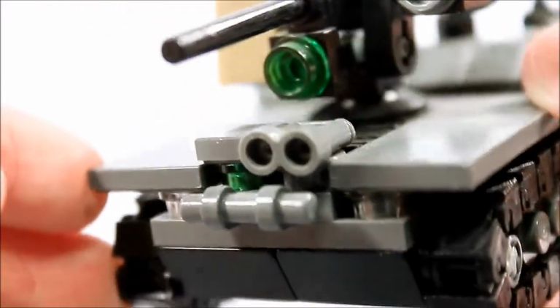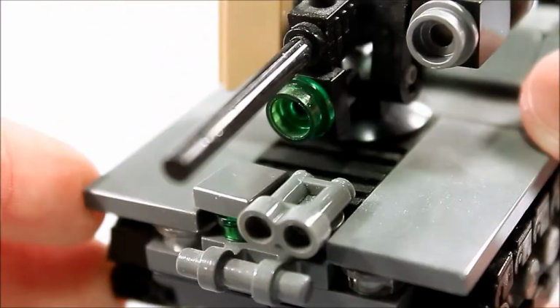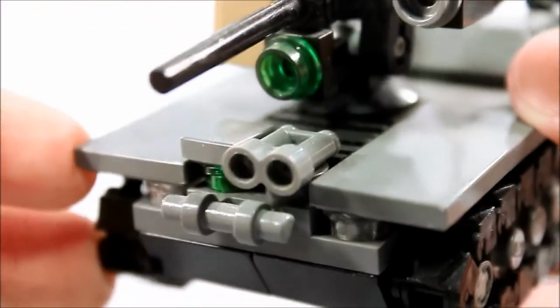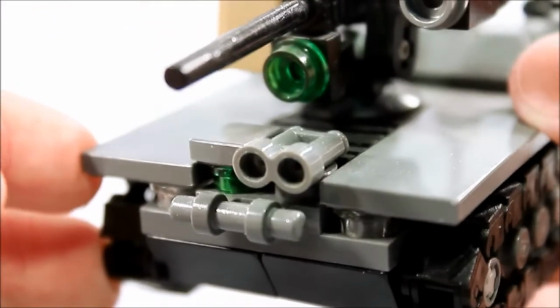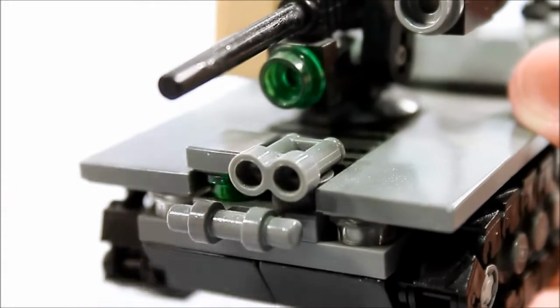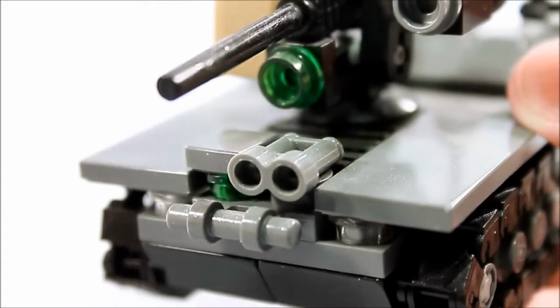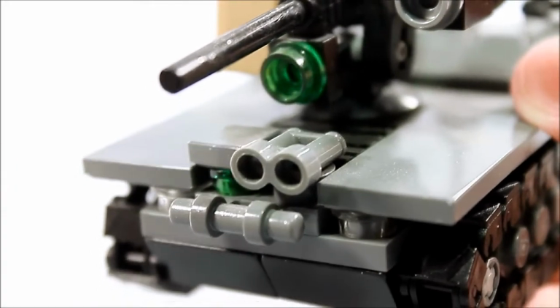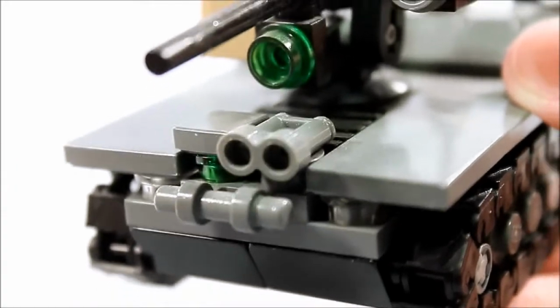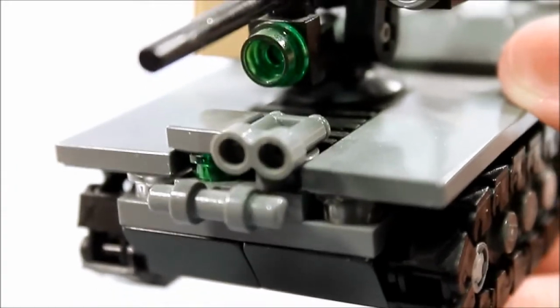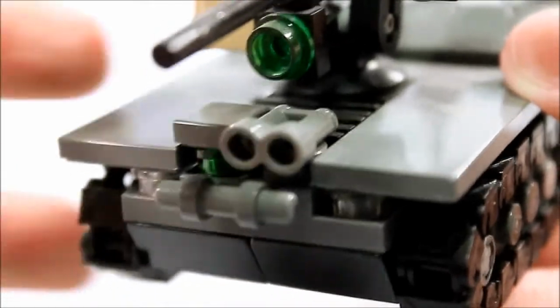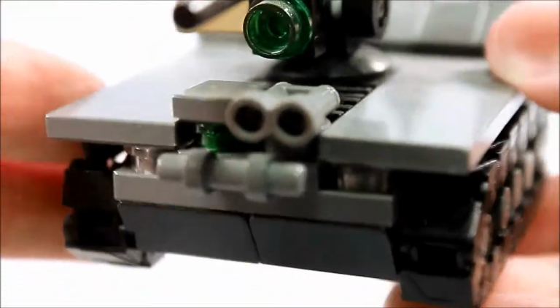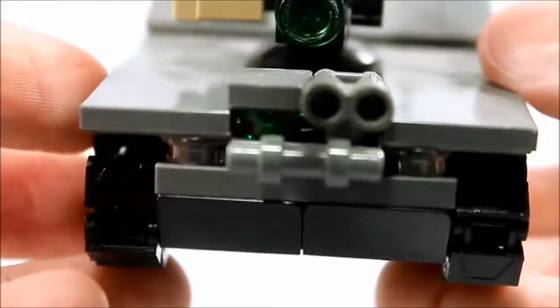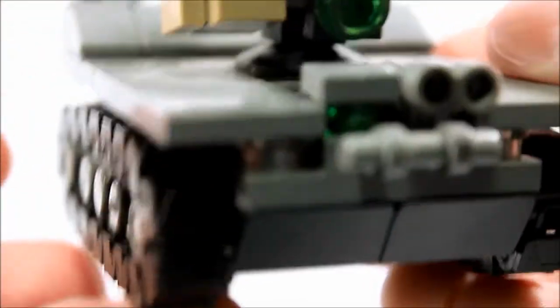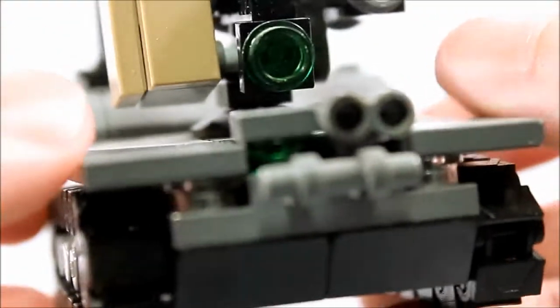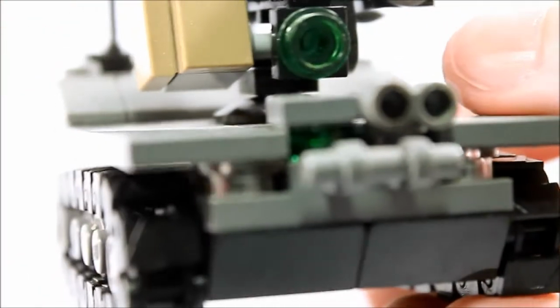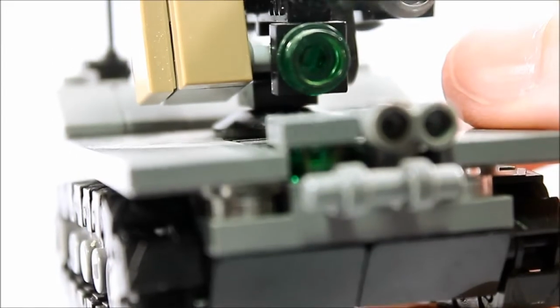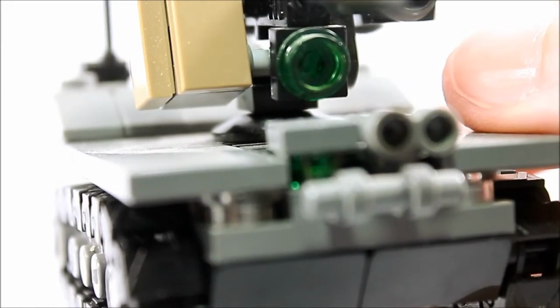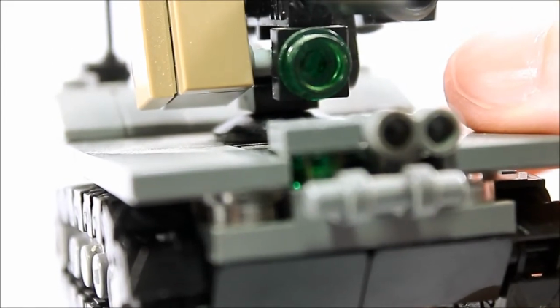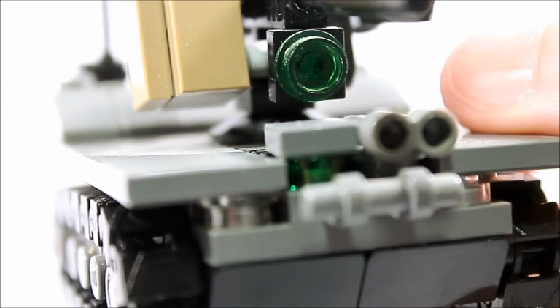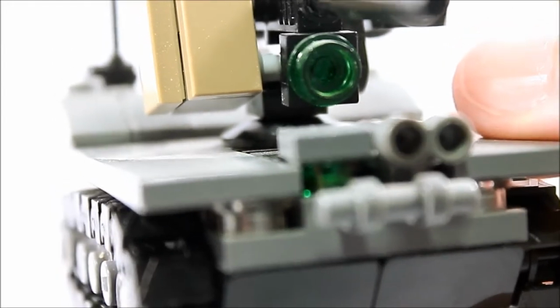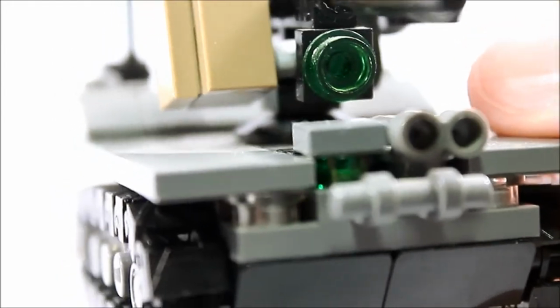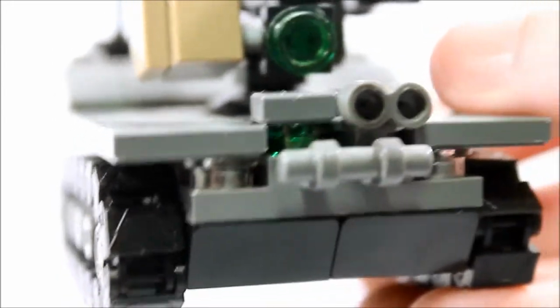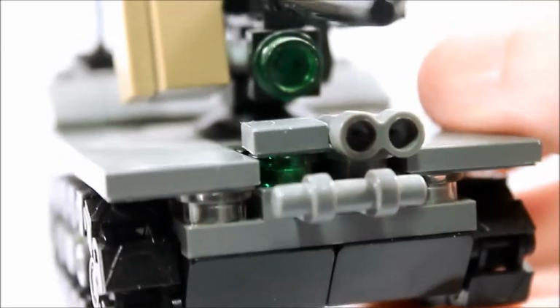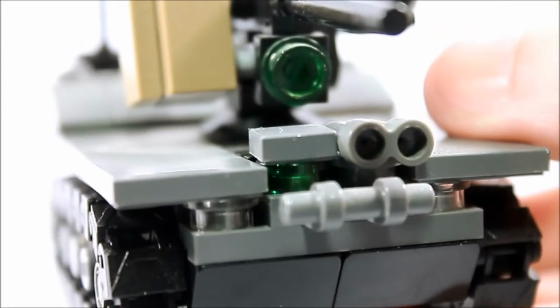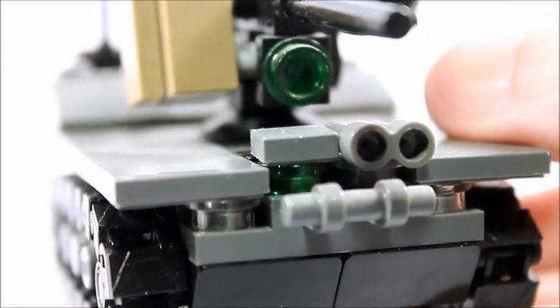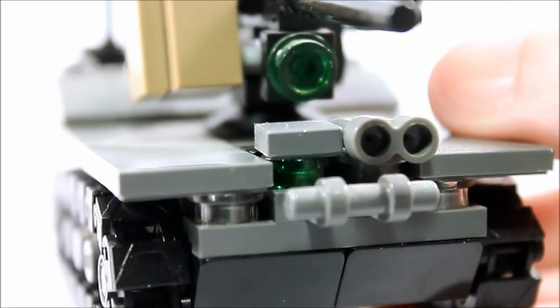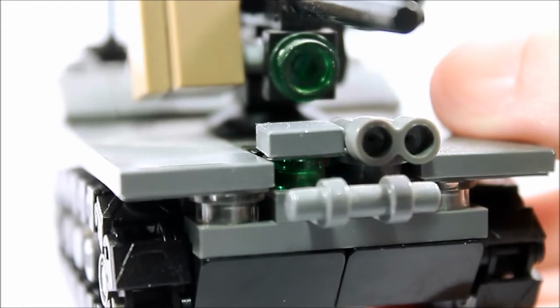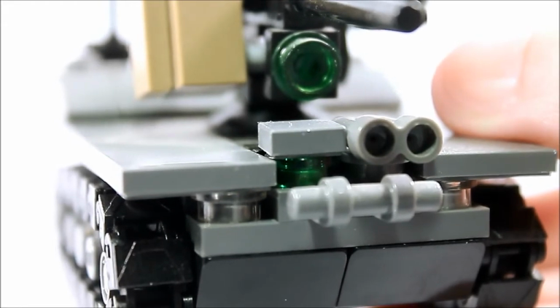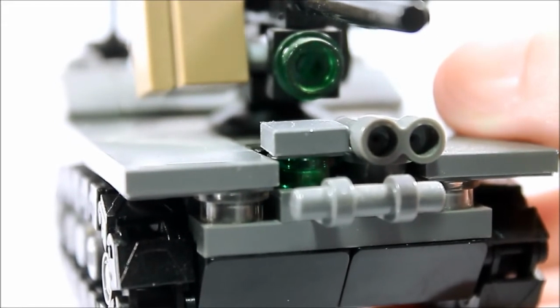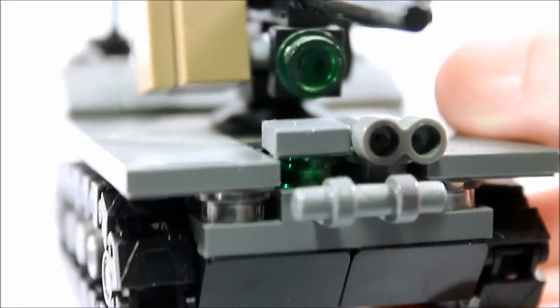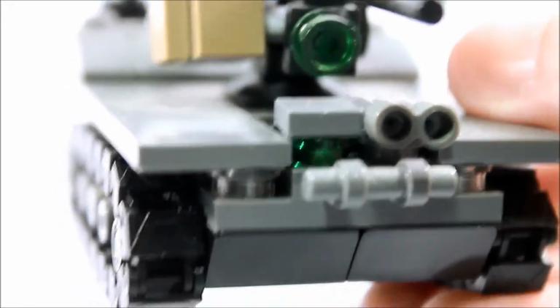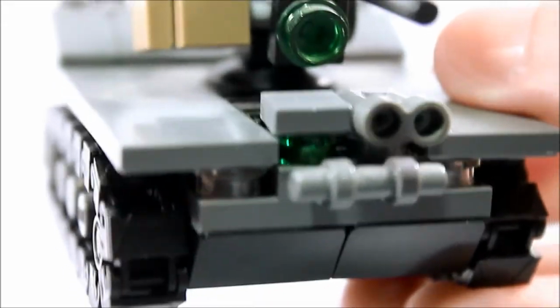The binoculars act as eyes, so the vehicle can see where it's going of course. And then you get a green stud right here, which you can say is a motion sensor, or a distance sensor, or night vision. It's a sensor and it senses things.